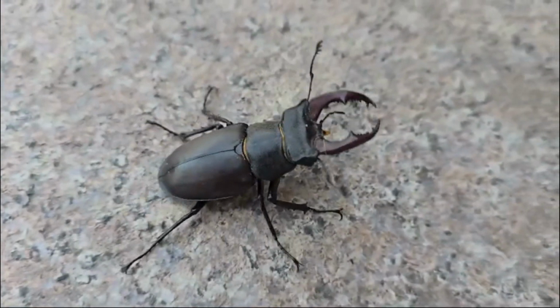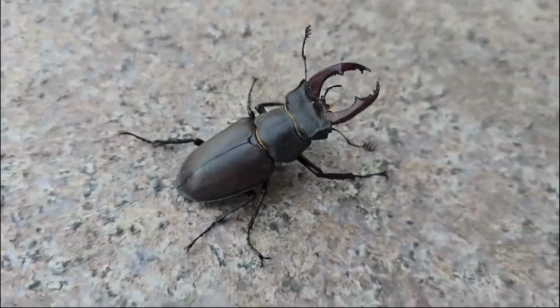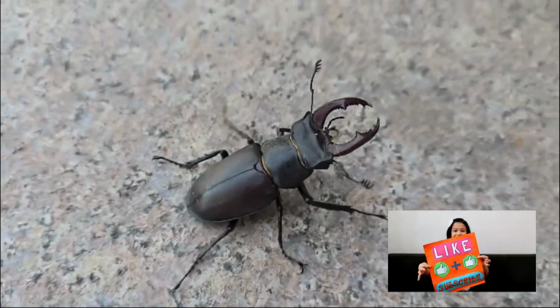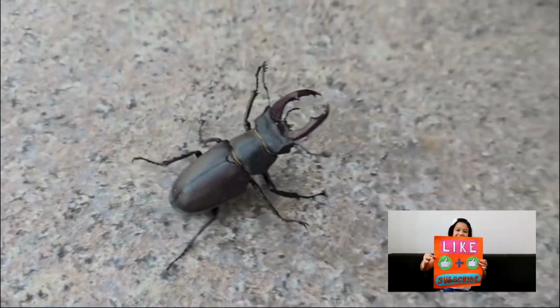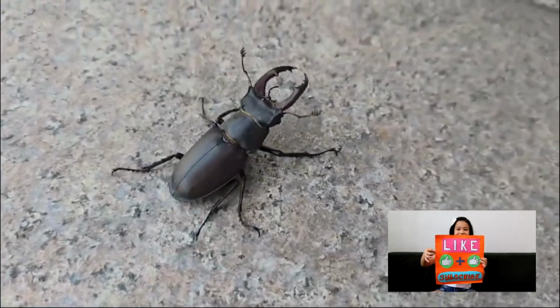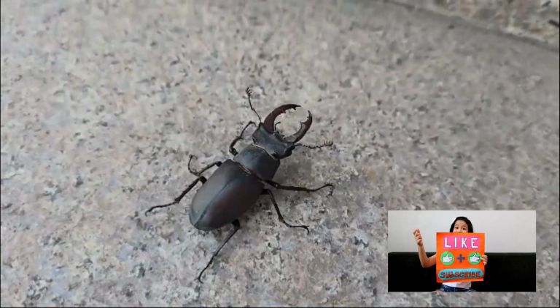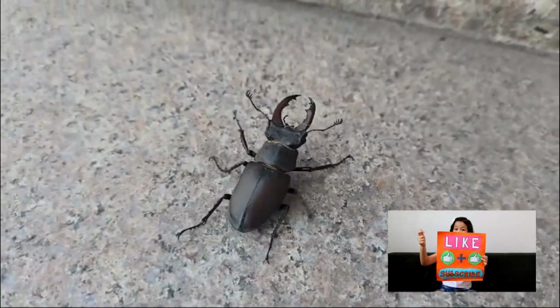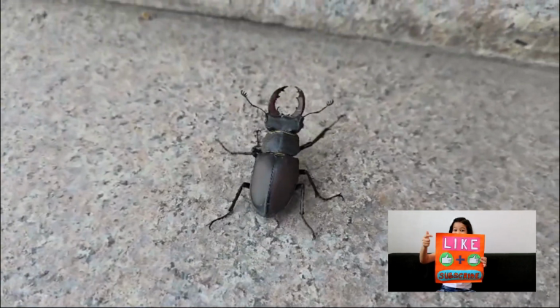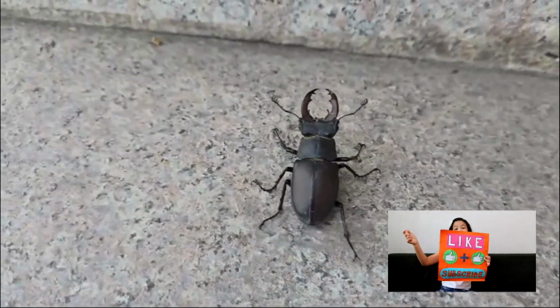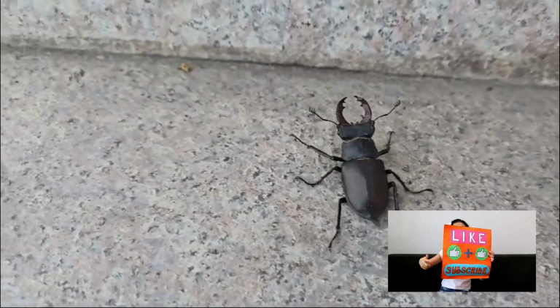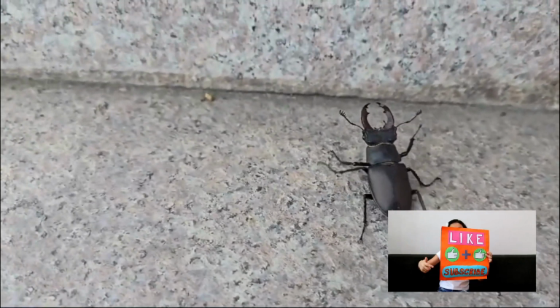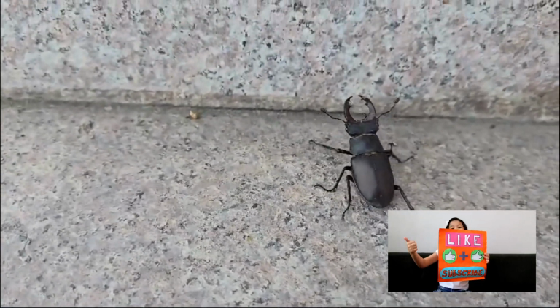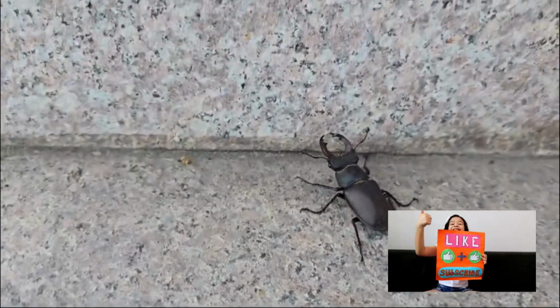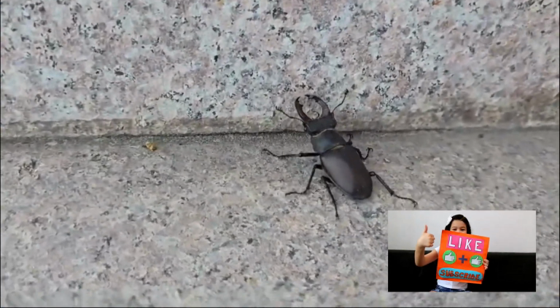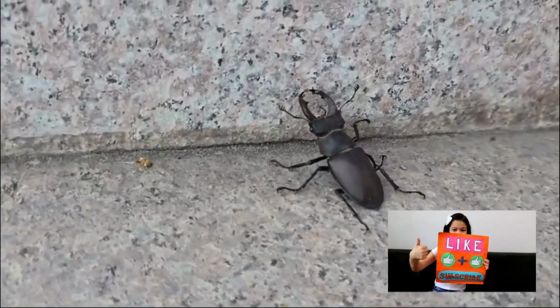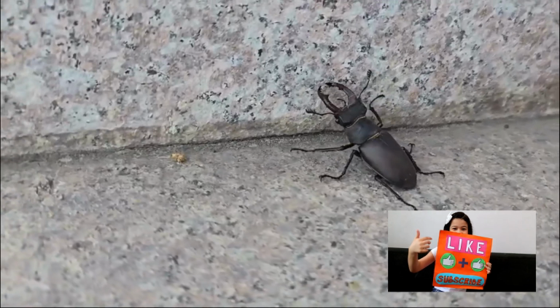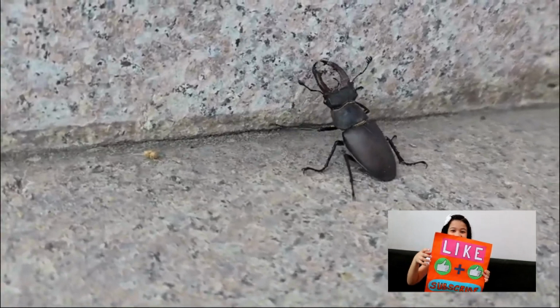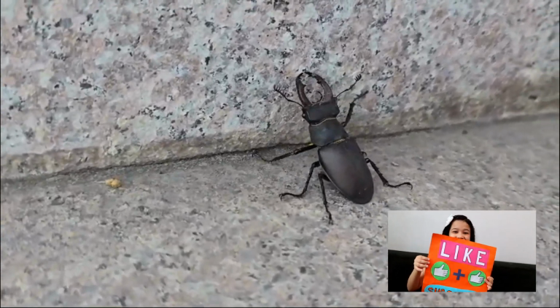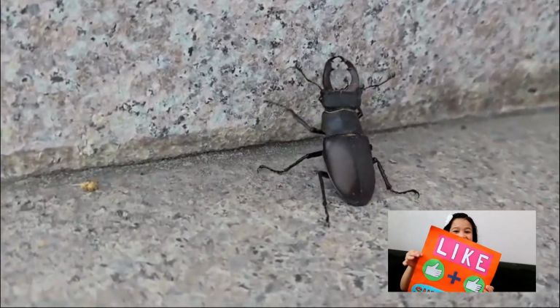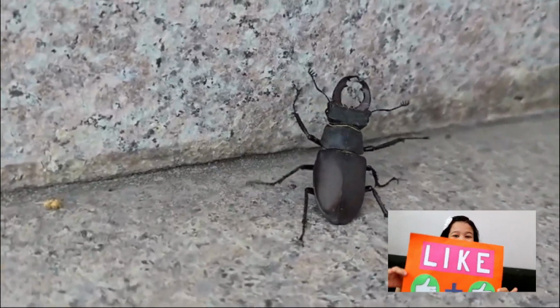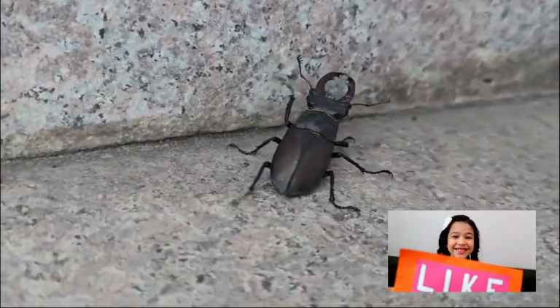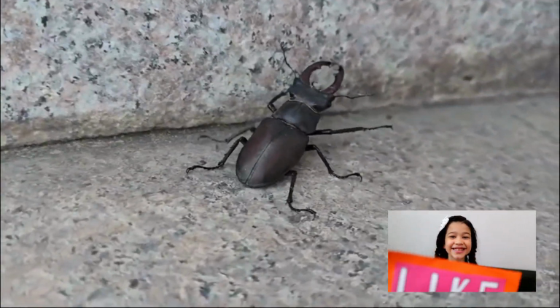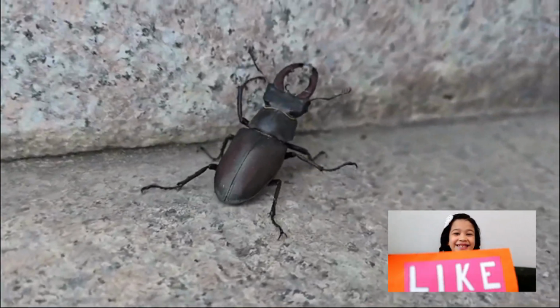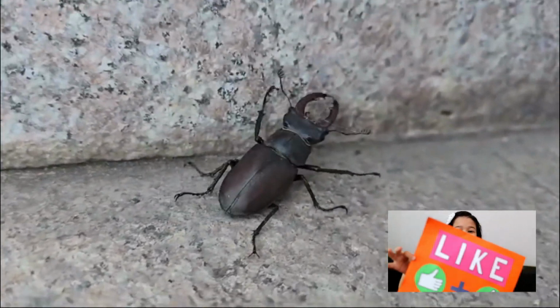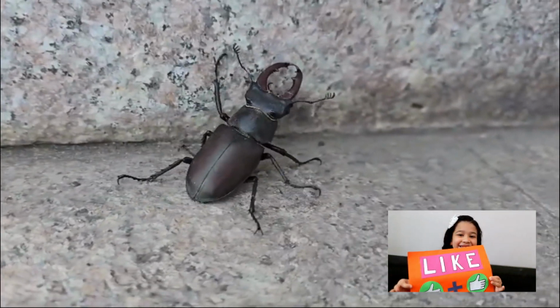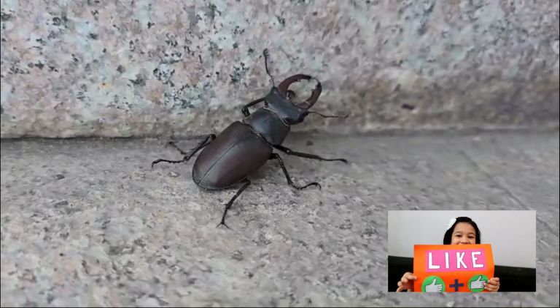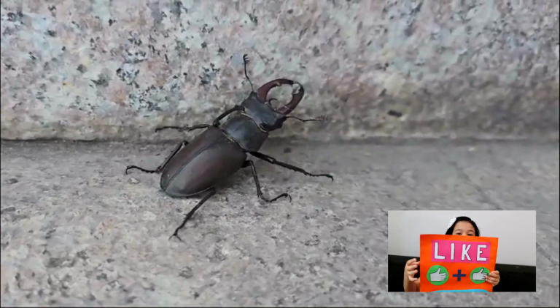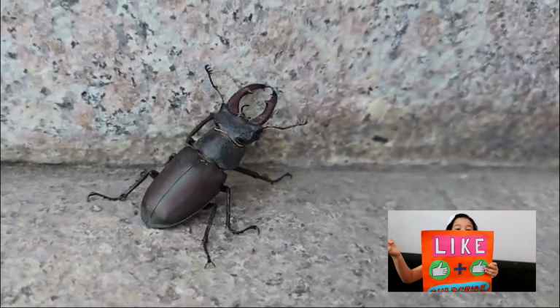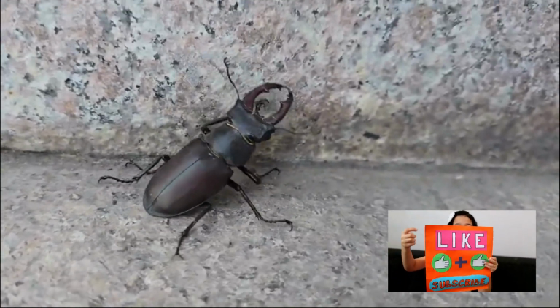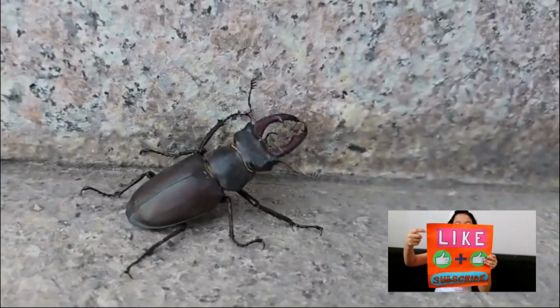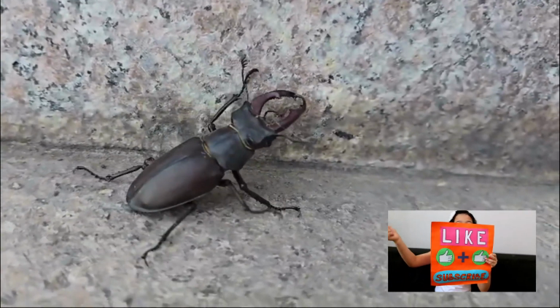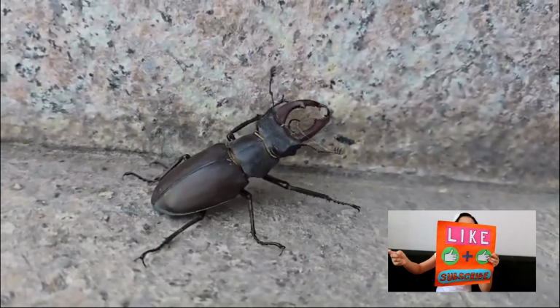If you enjoyed this deep dive into the world of stag beetles, don't forget to like, share, and subscribe for more amazing nature content. Thanks for watching, and we'll see you next time on the 1000 Curiosities channel.